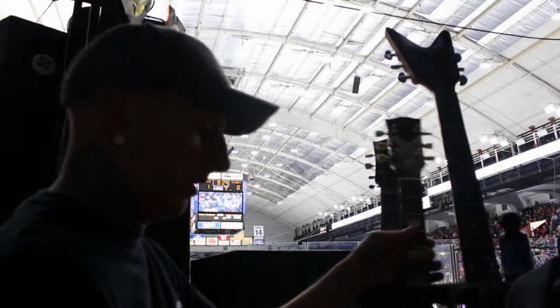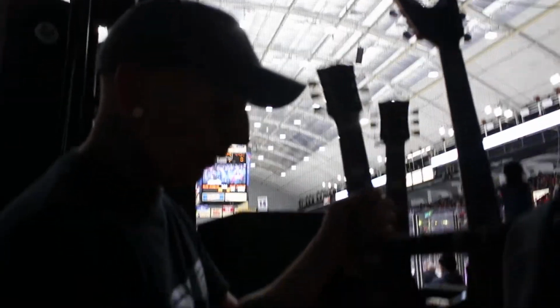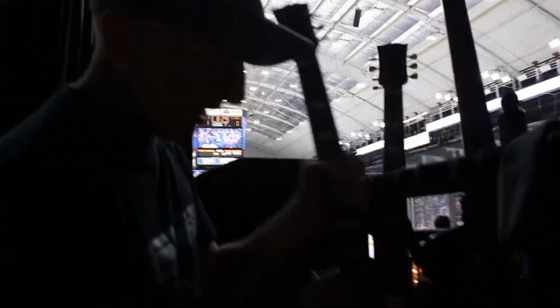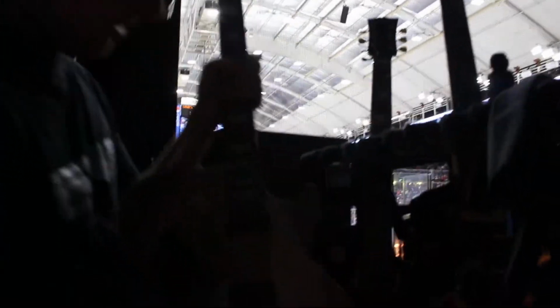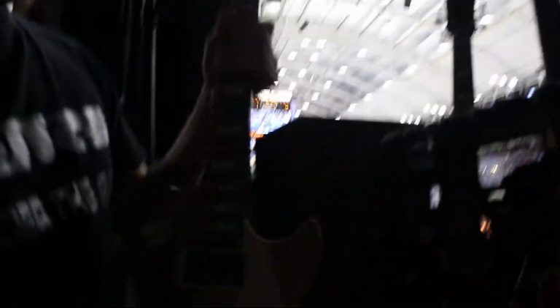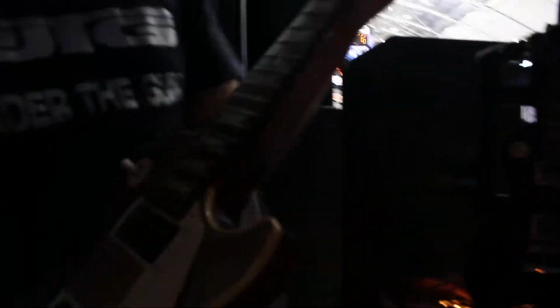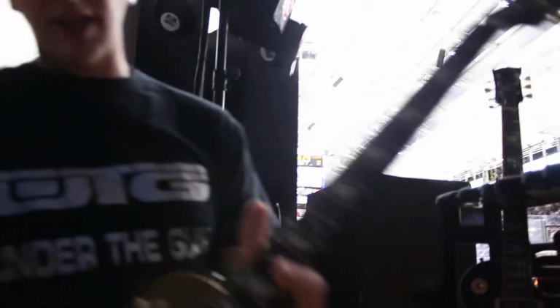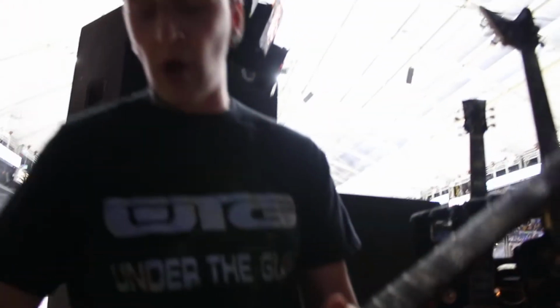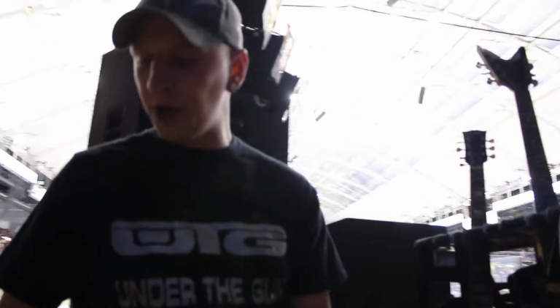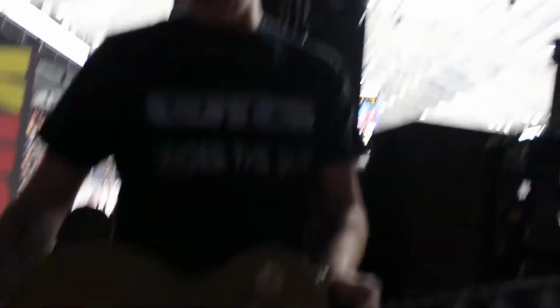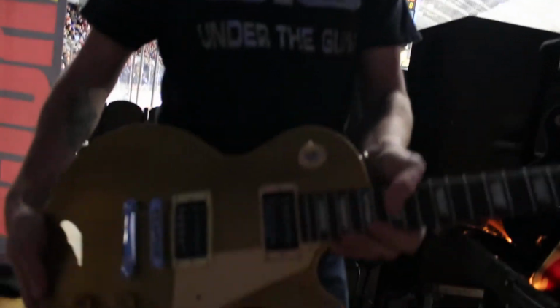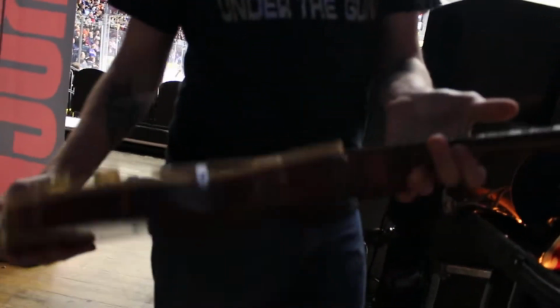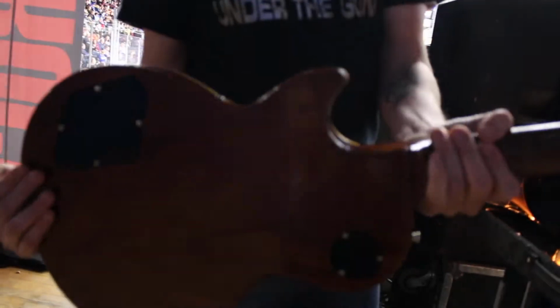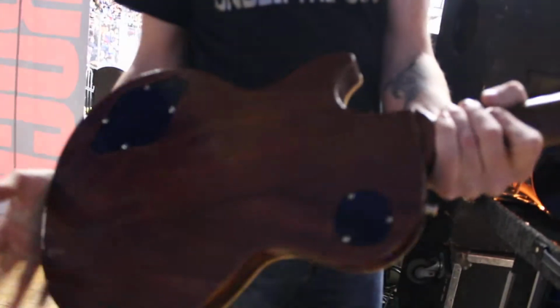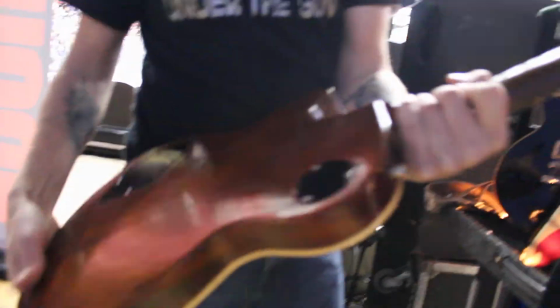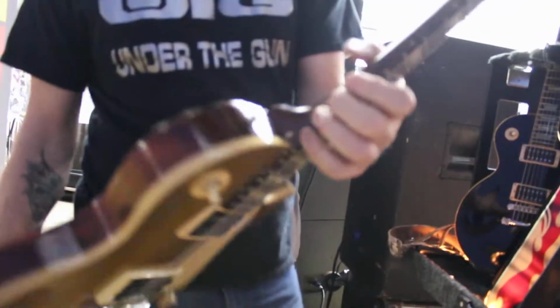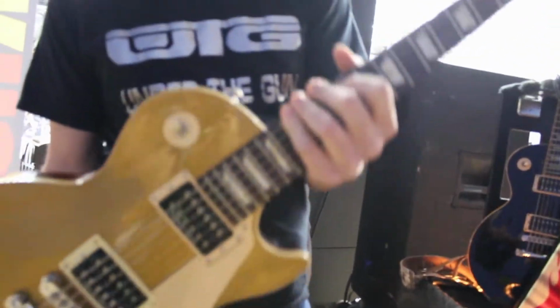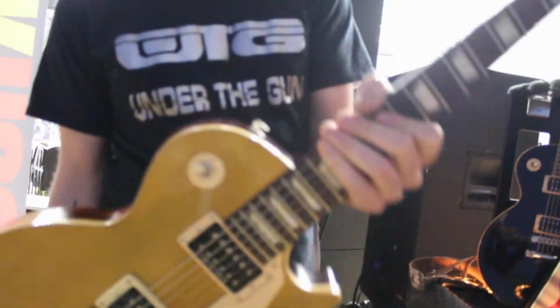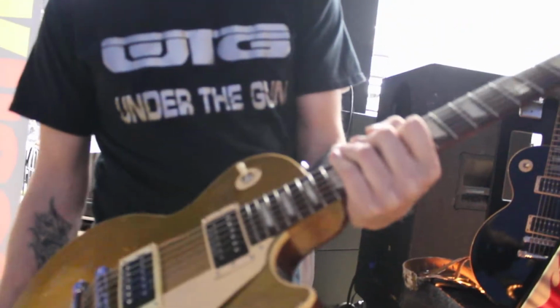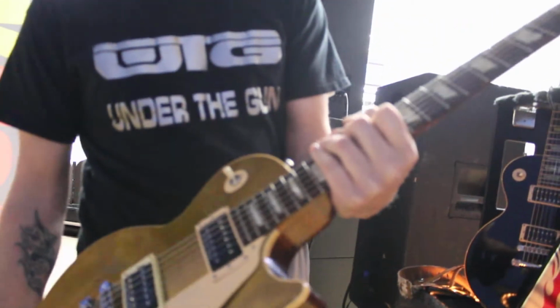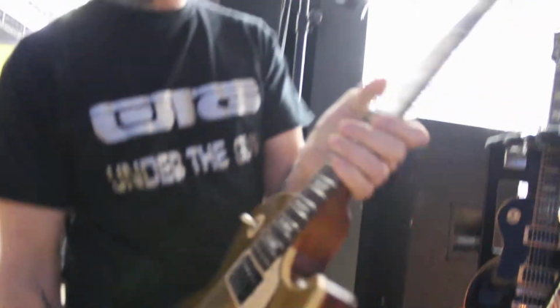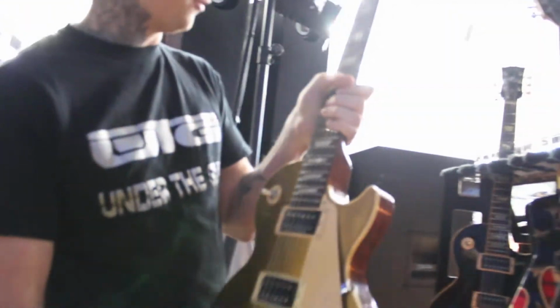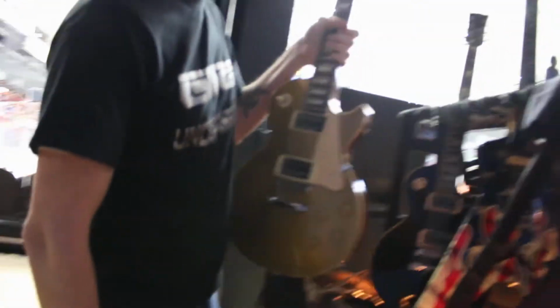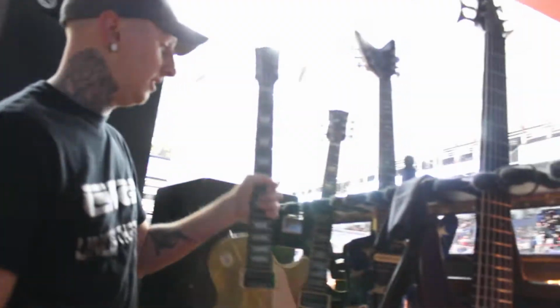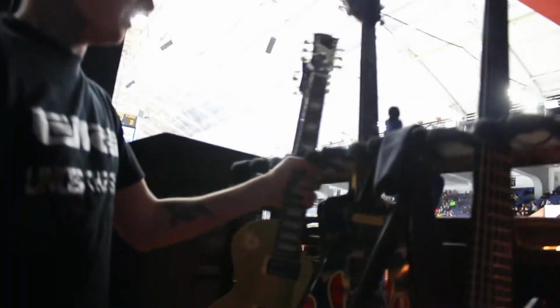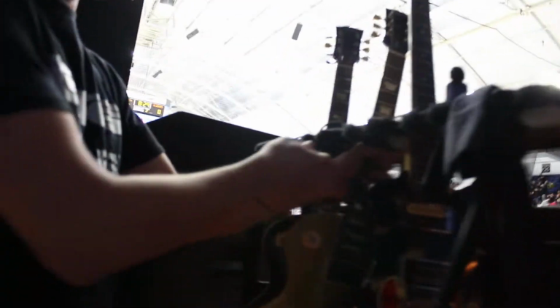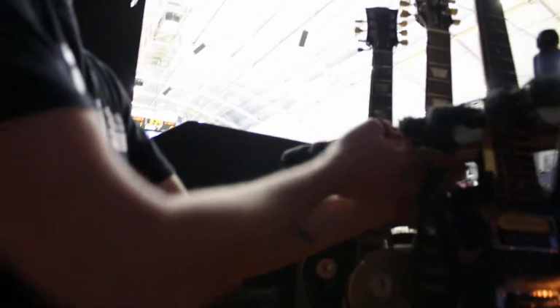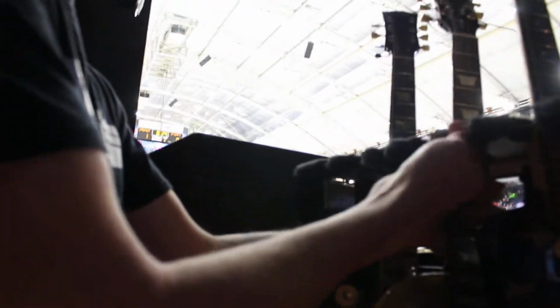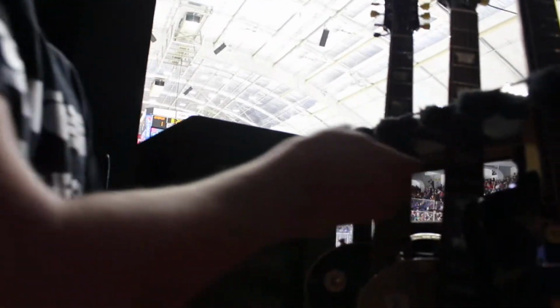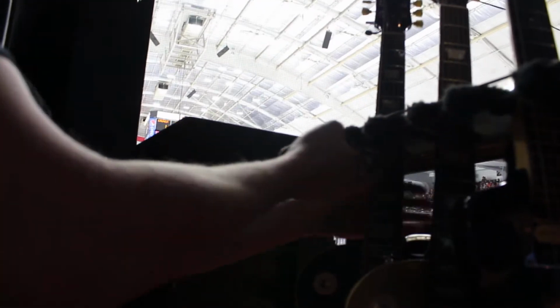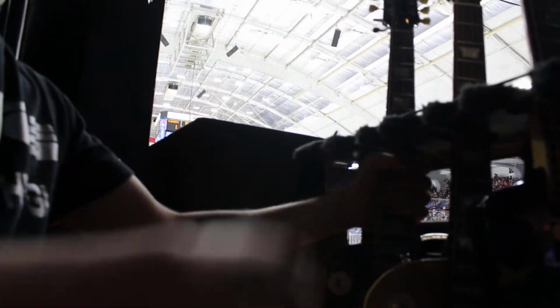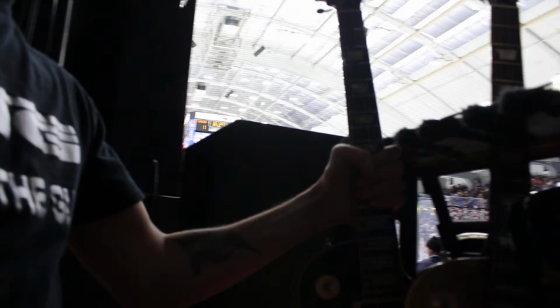Here we have the 1960 Gibson Les Paul Stadium Edition. This is a custom 3D pre-finished custom. And then the Warhawk — this is the Gibson Les Paul Classic.